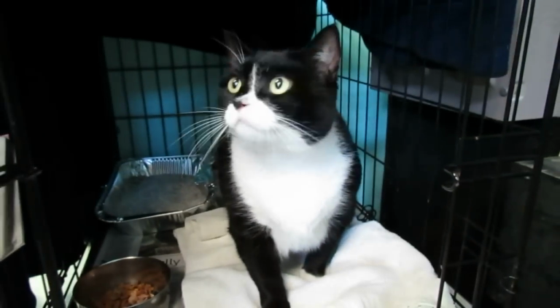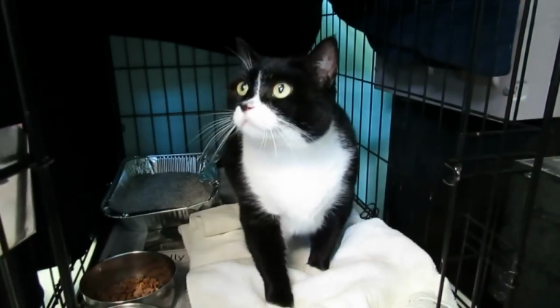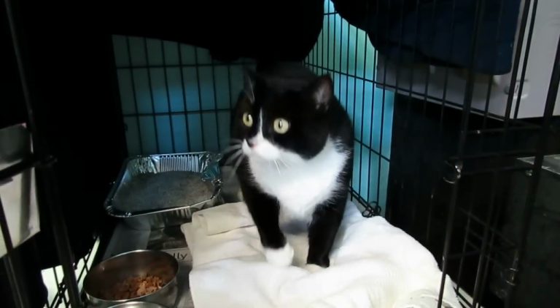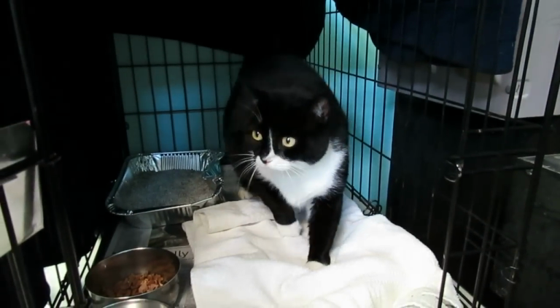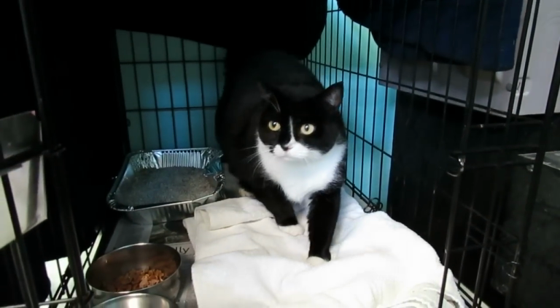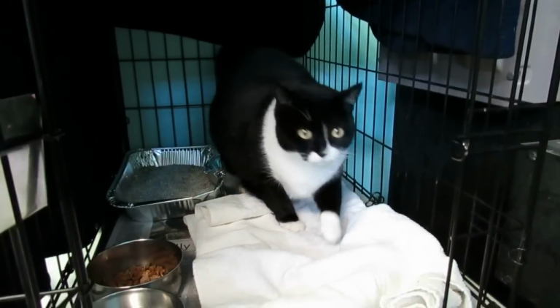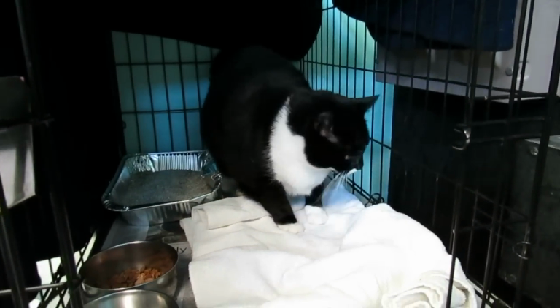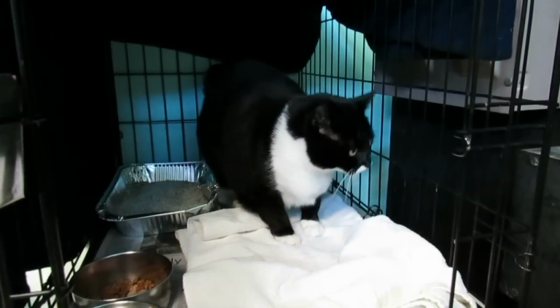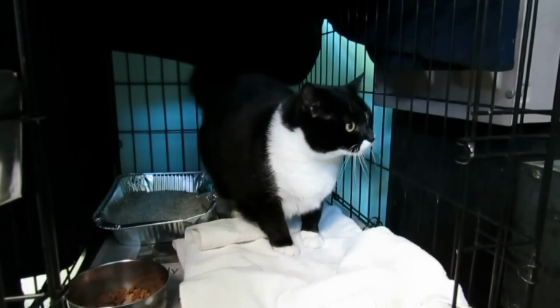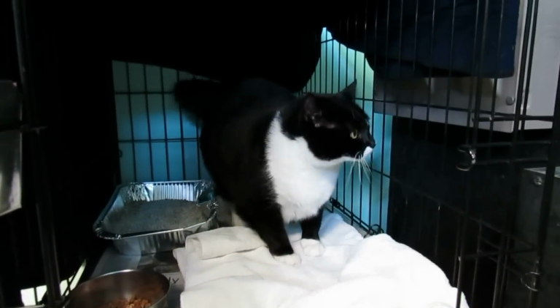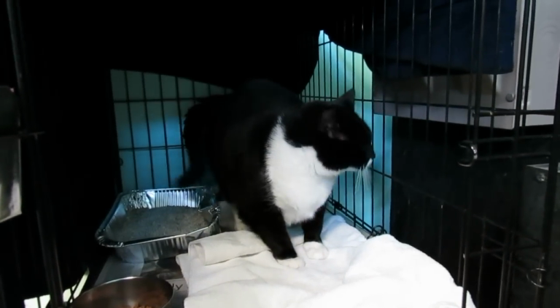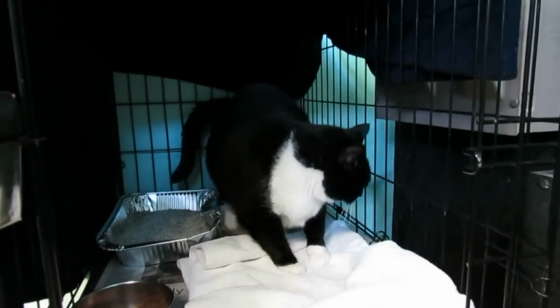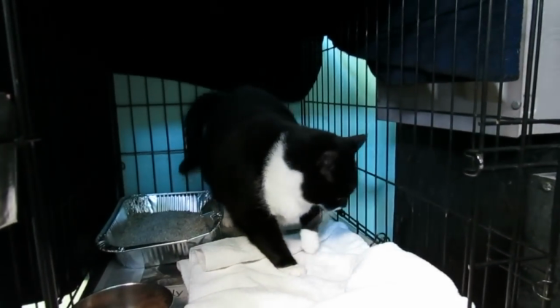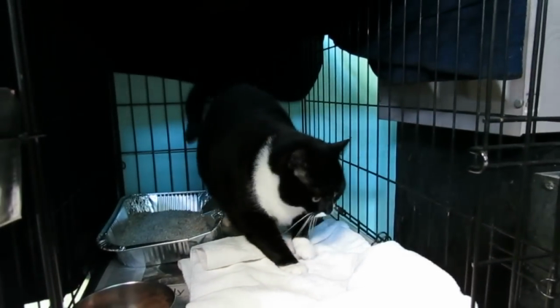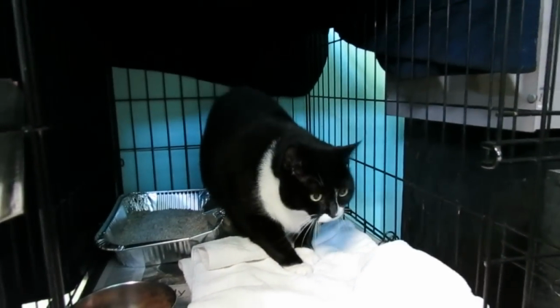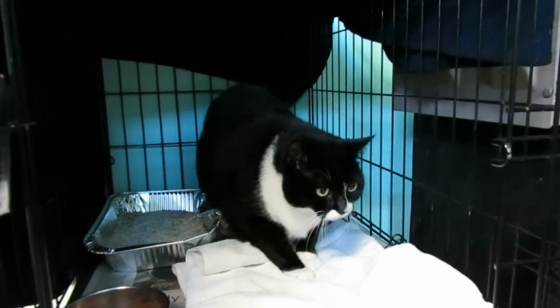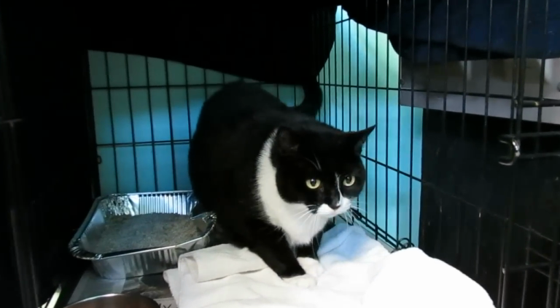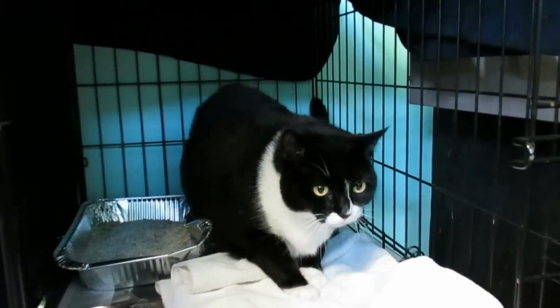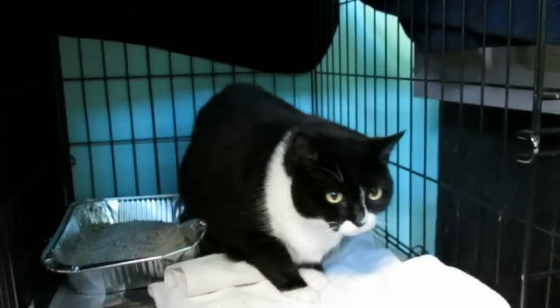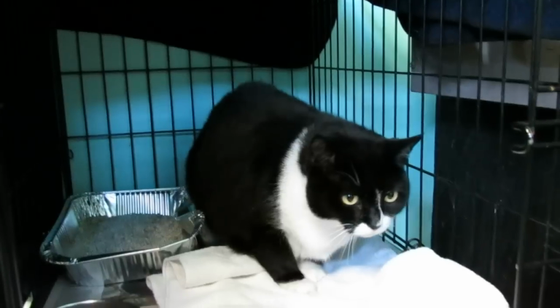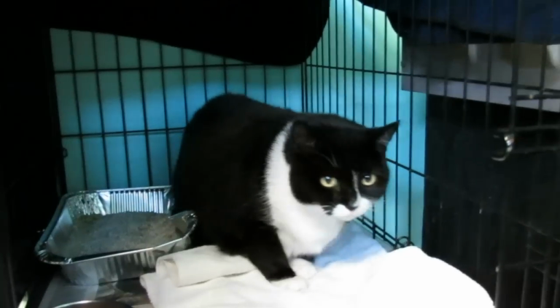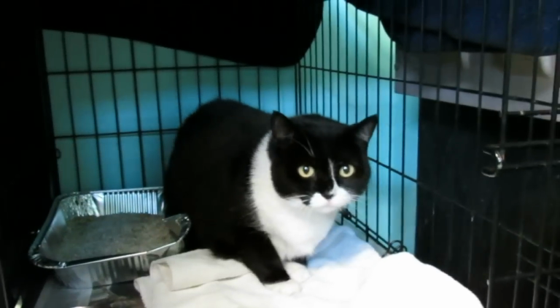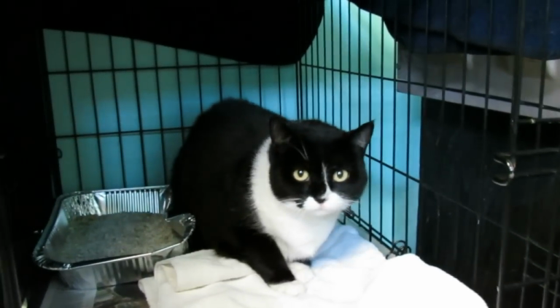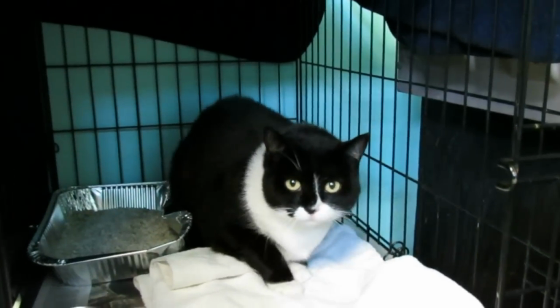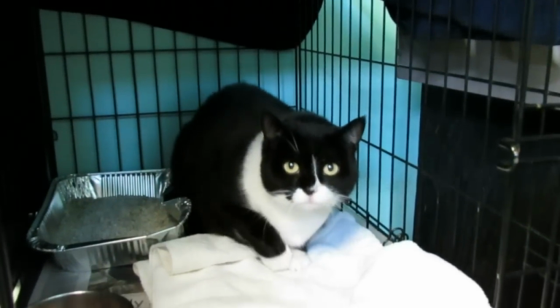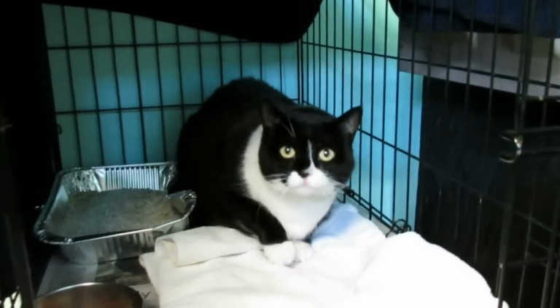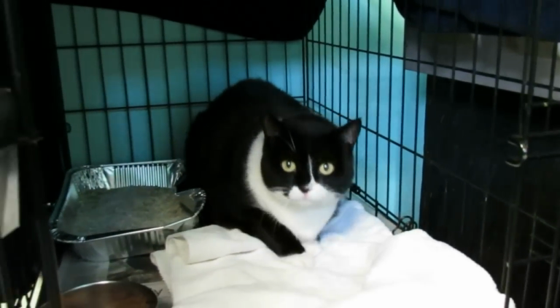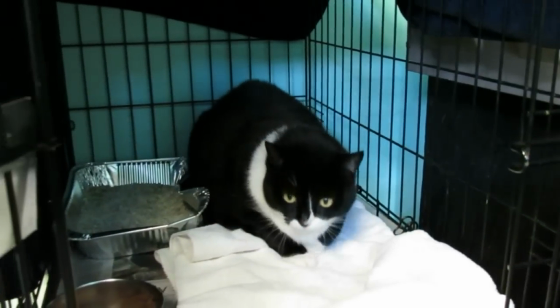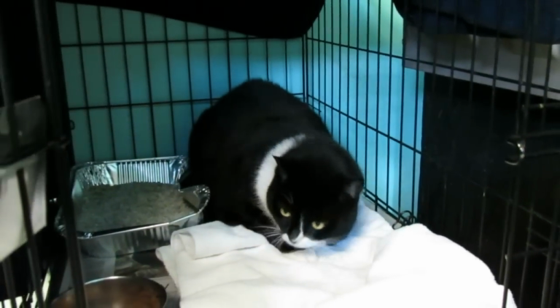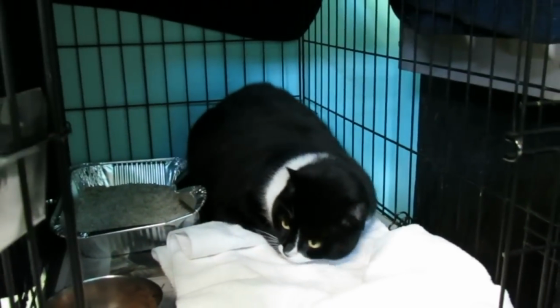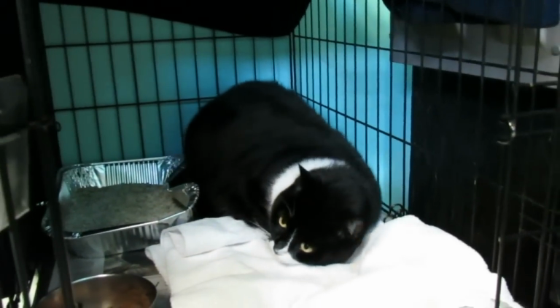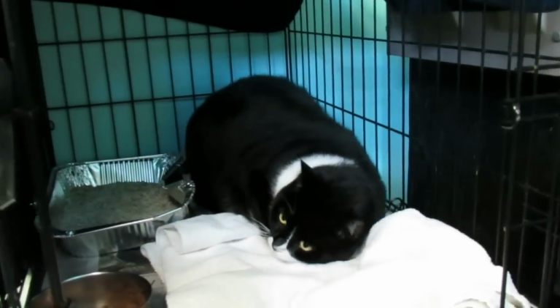Meet Jojo. Jojo was recently found by a volunteer. The way she found her was in the backyard playing with her dog, so we know Jojo likes other animals.